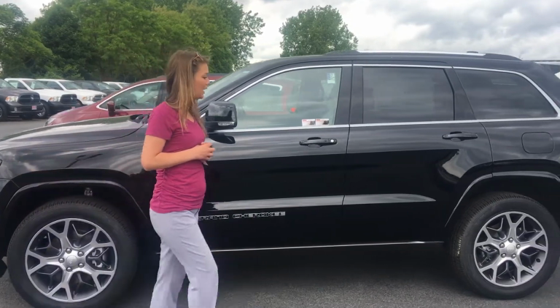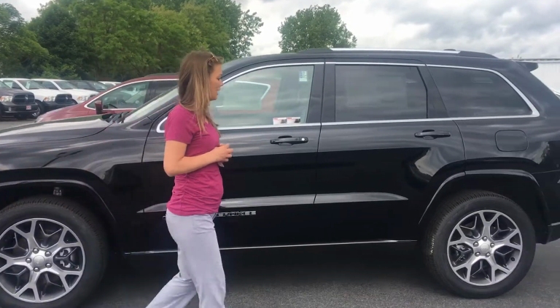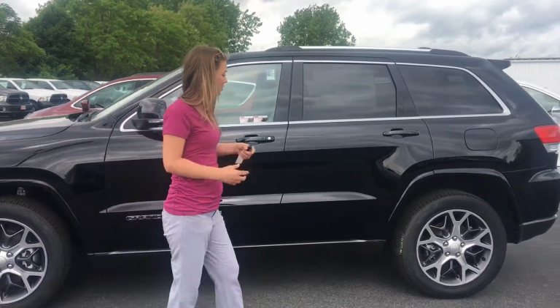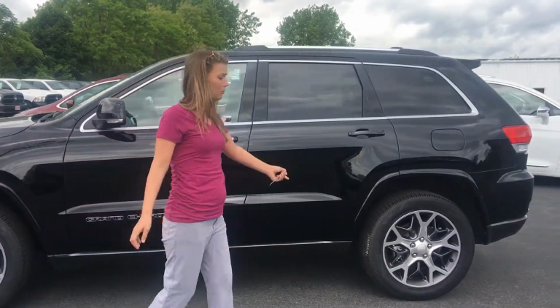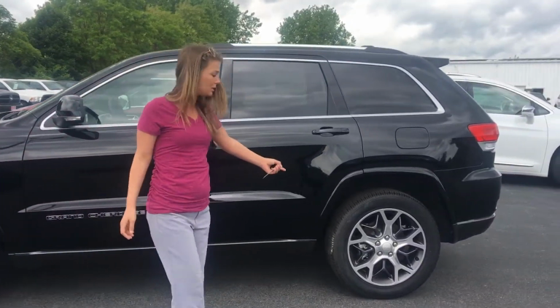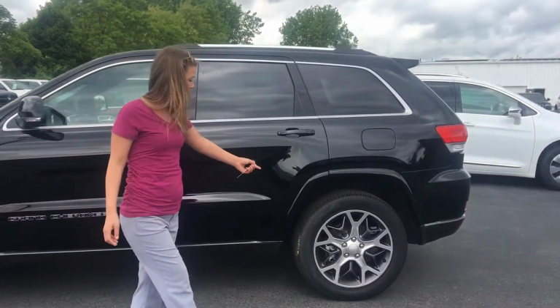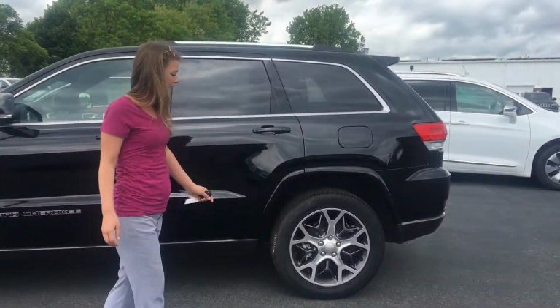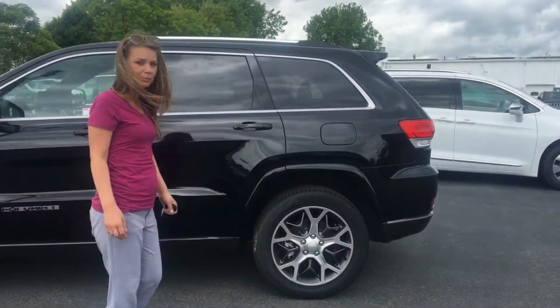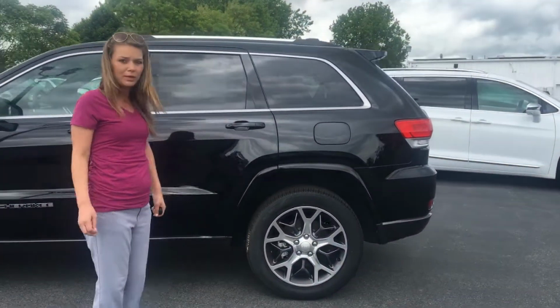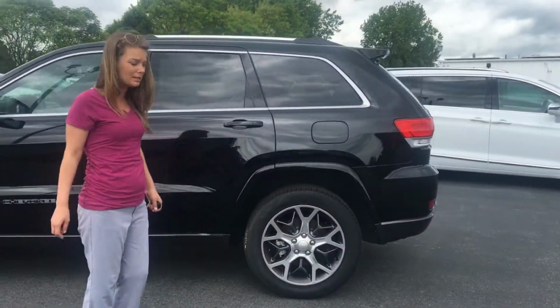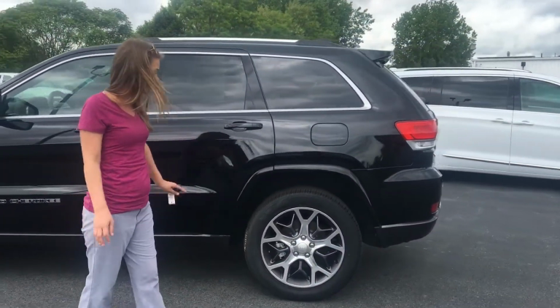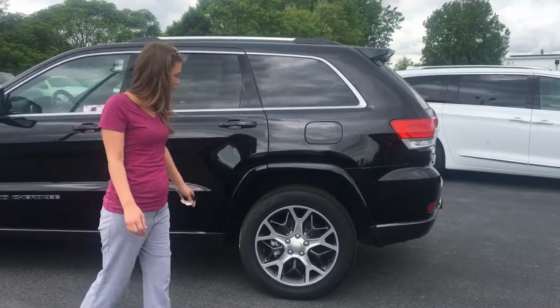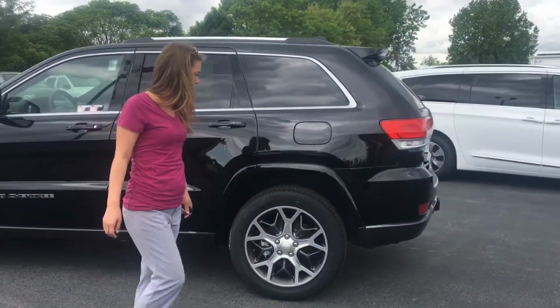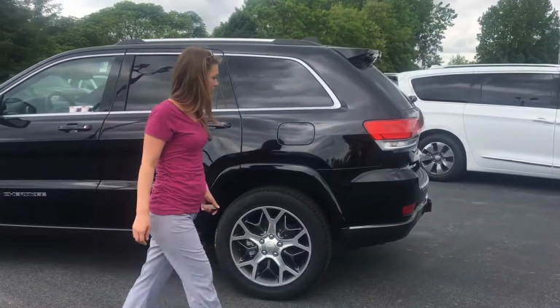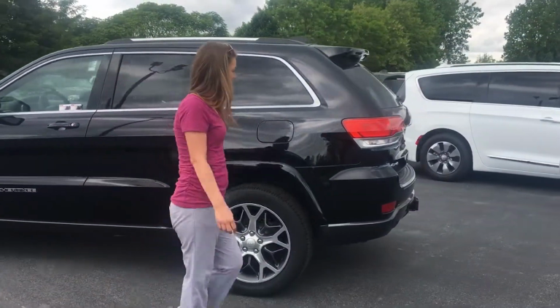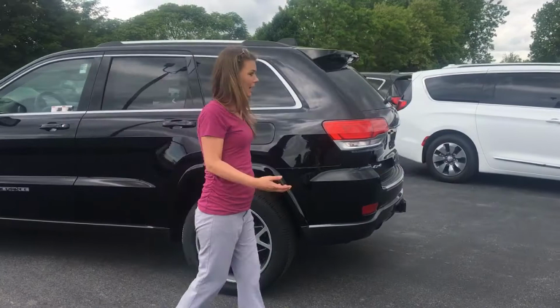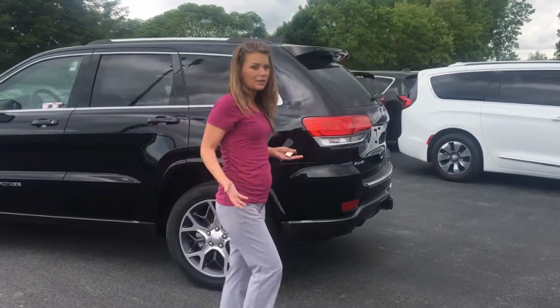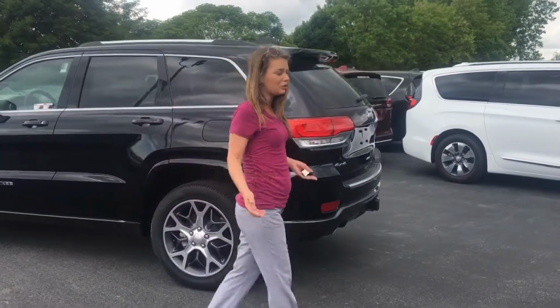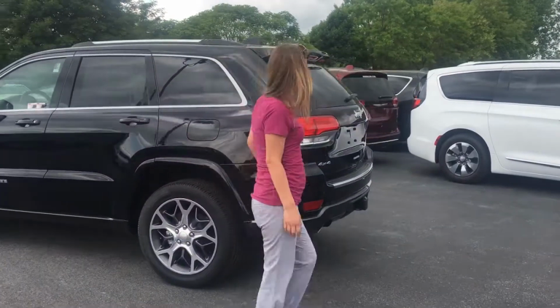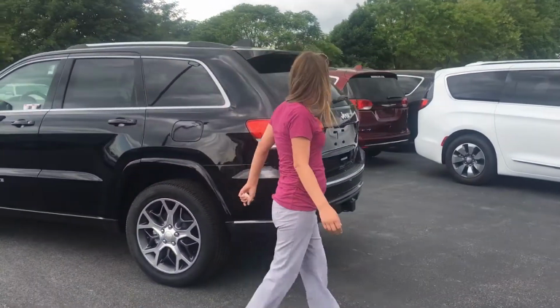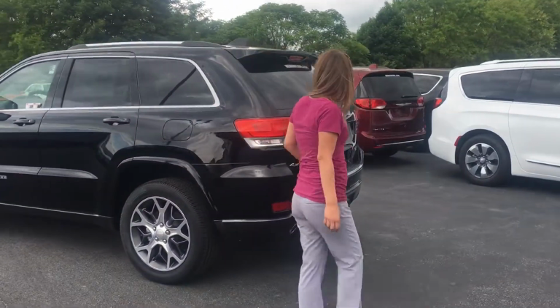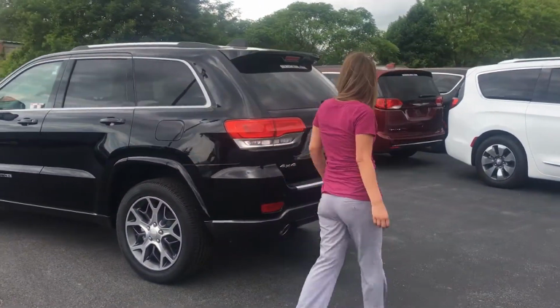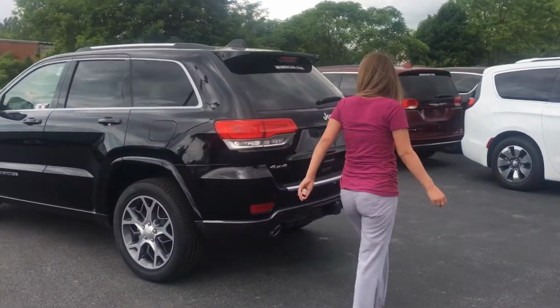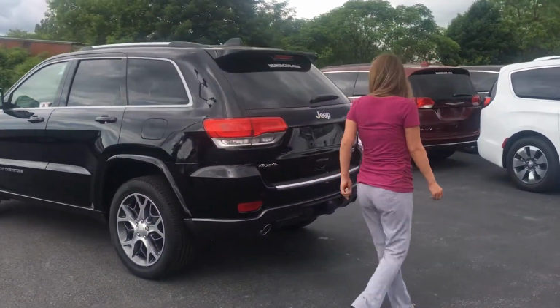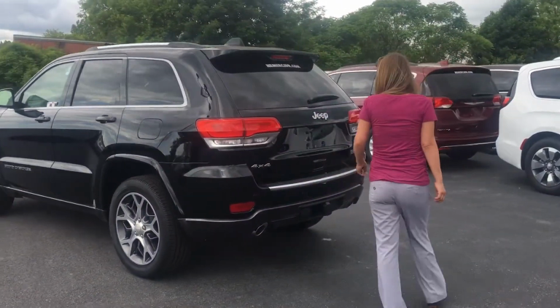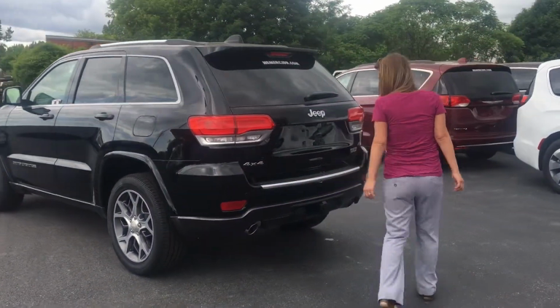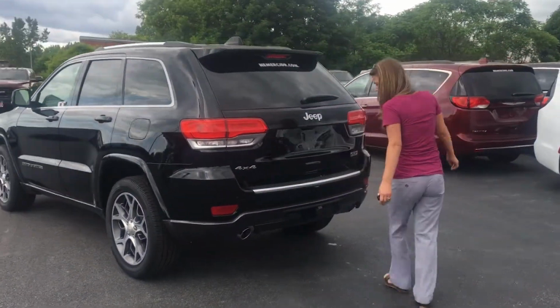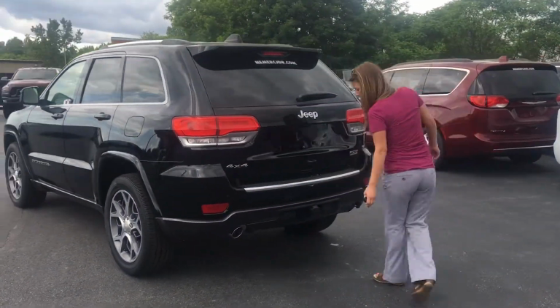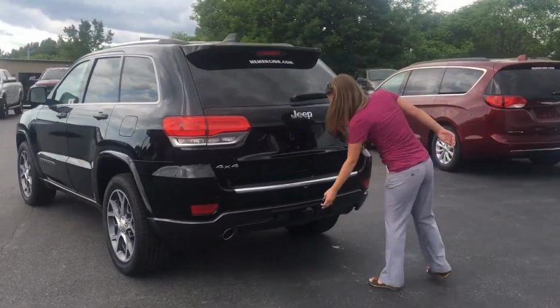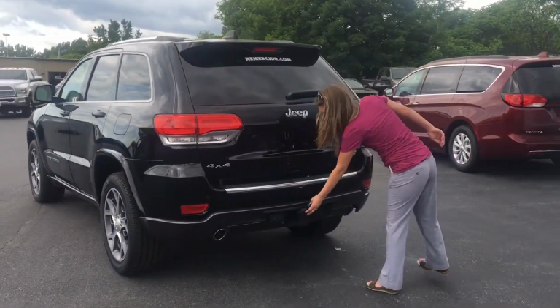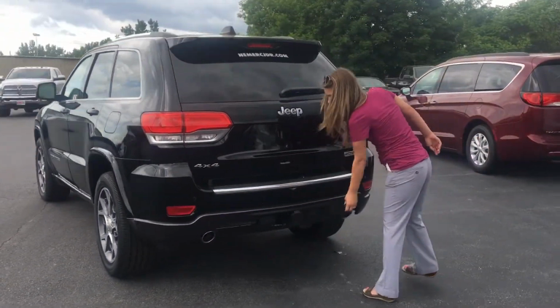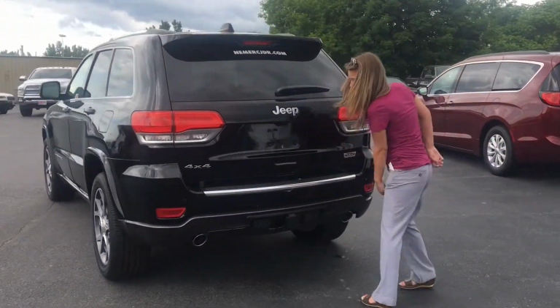It's got sterling rims as you can see — pretty nice. Black is nice too, but this is pretty sharp. It's got your trailer tow hitch already on it.